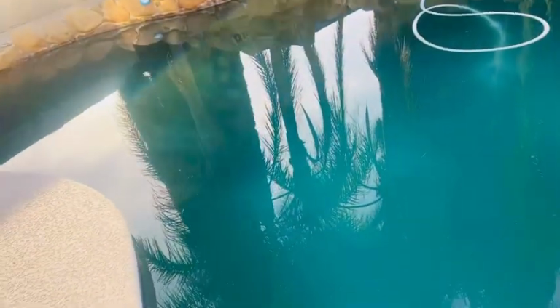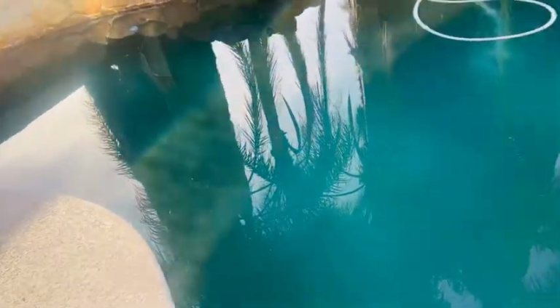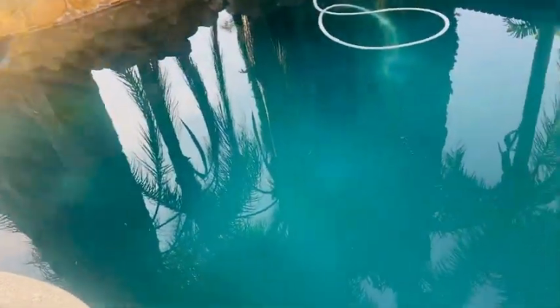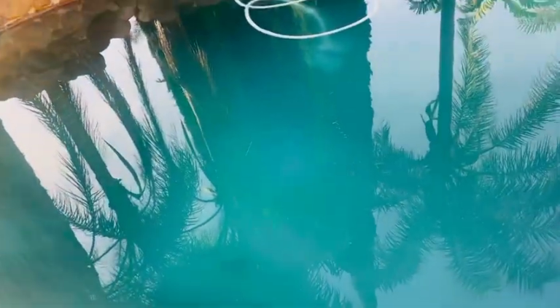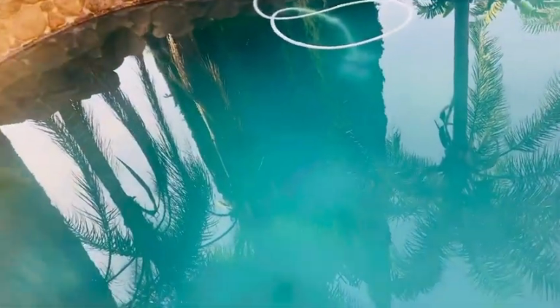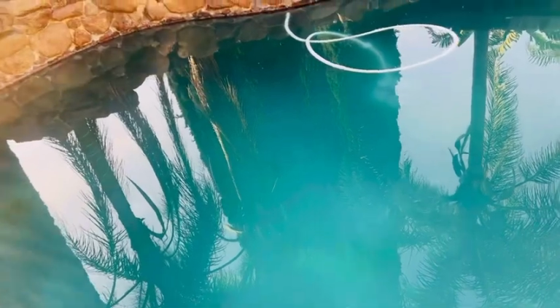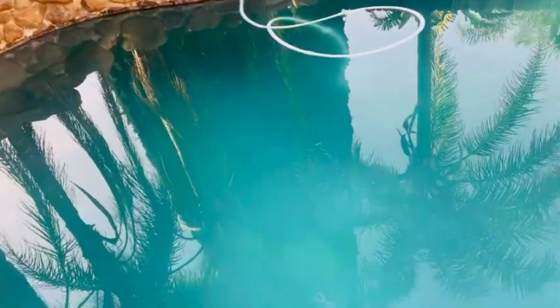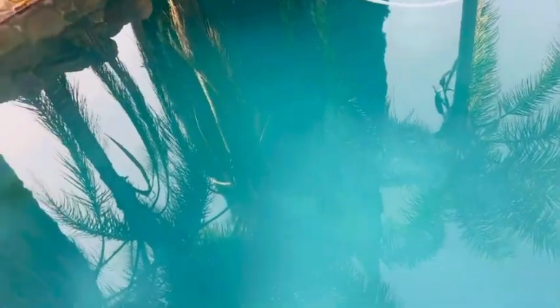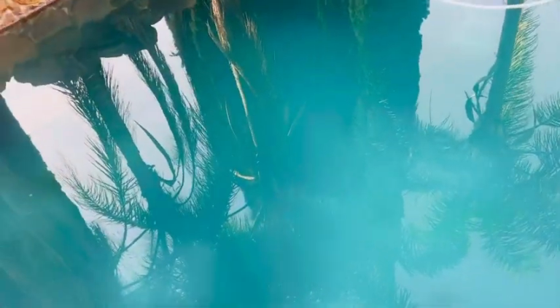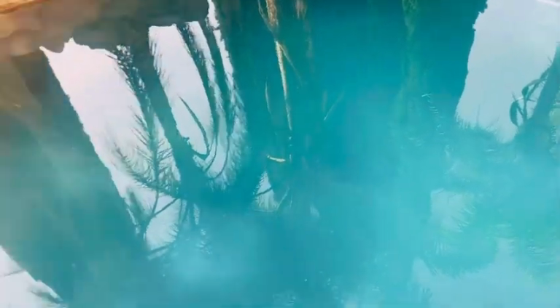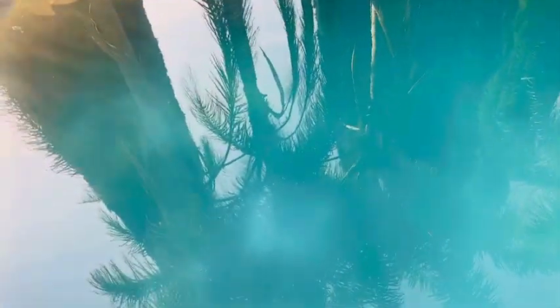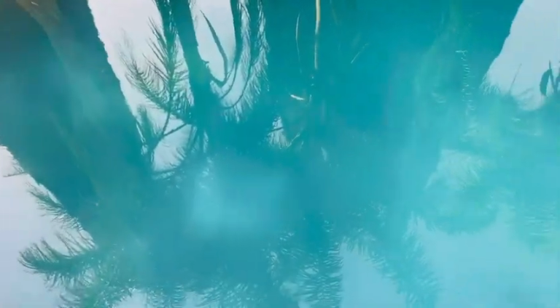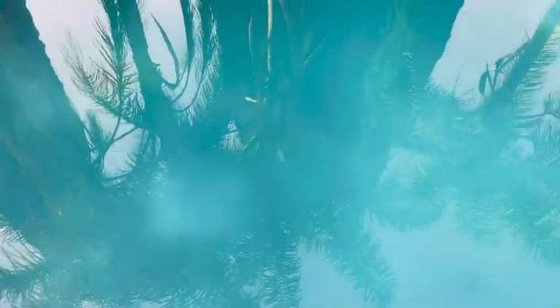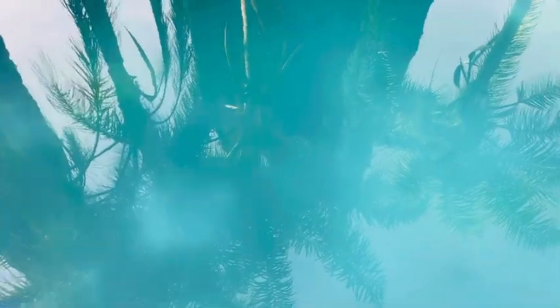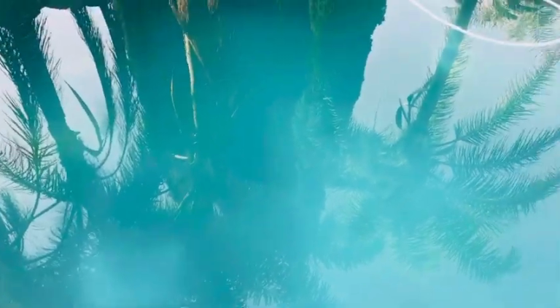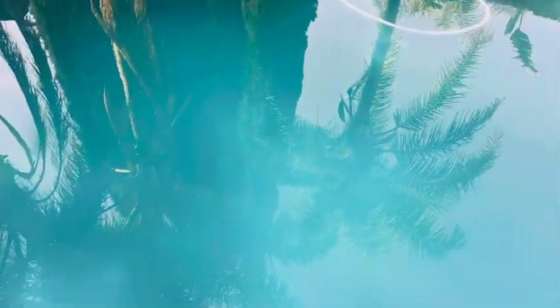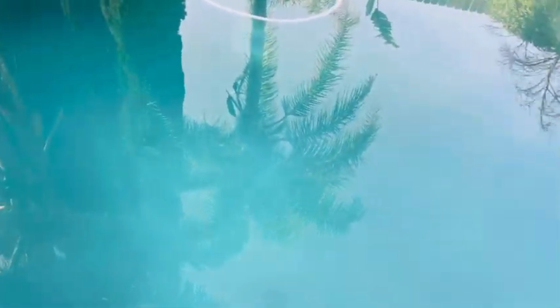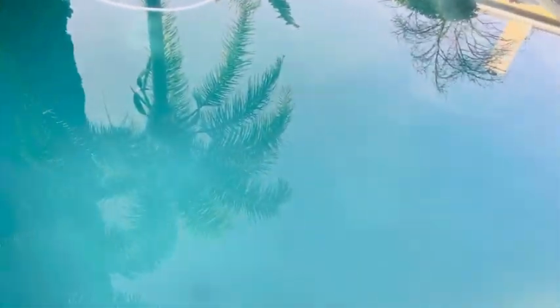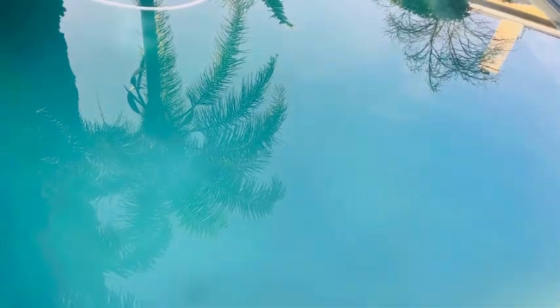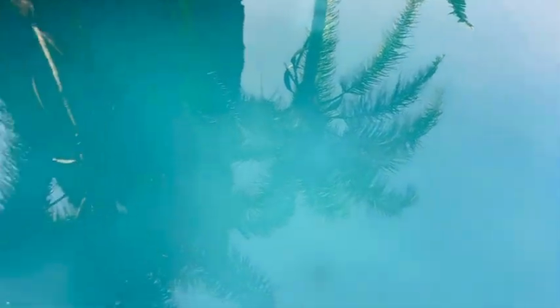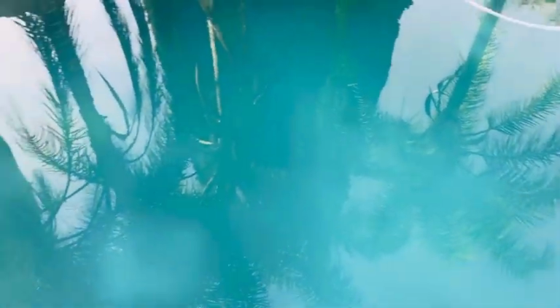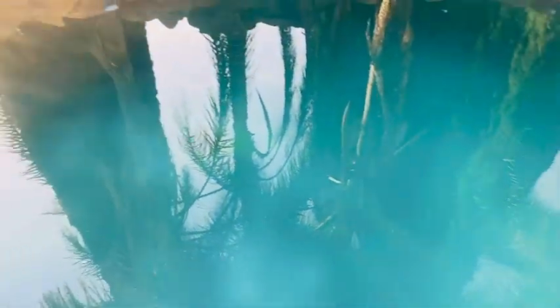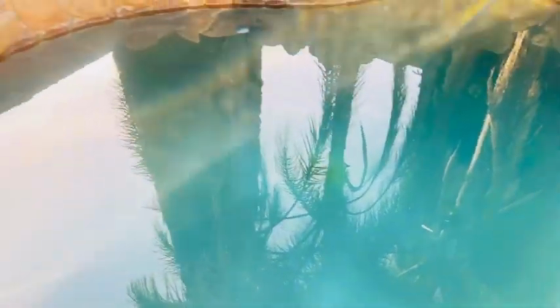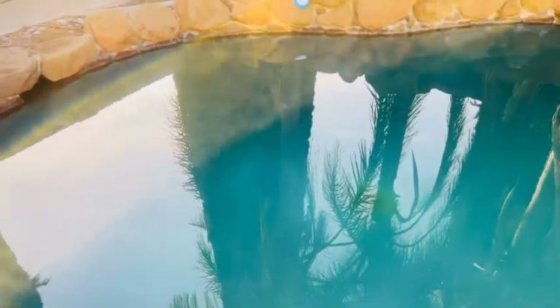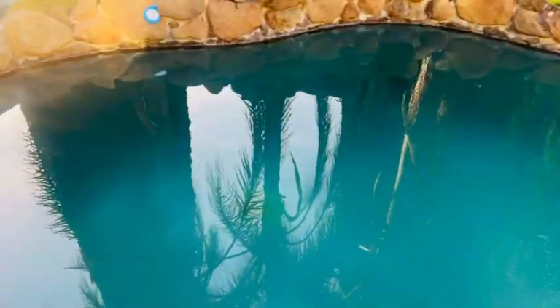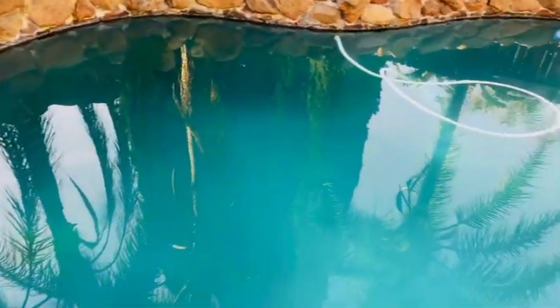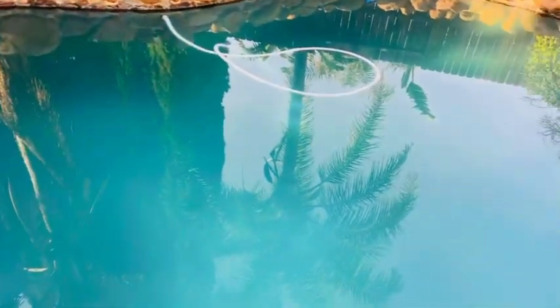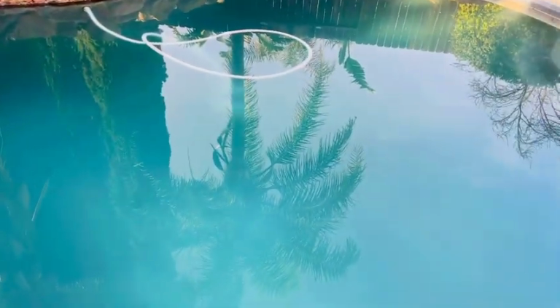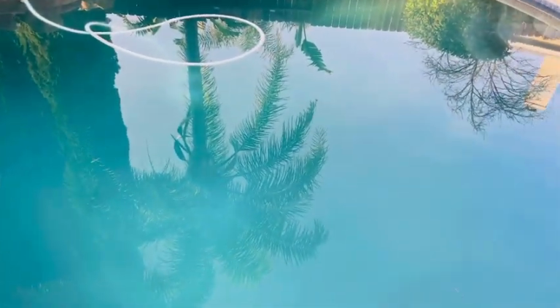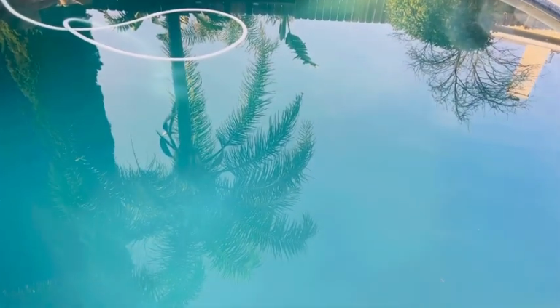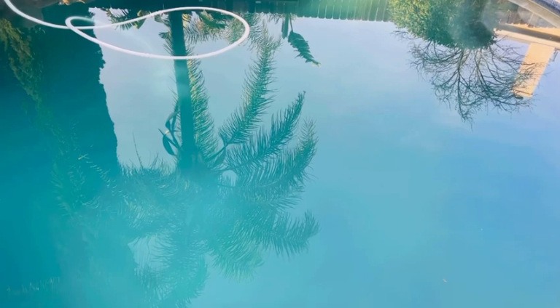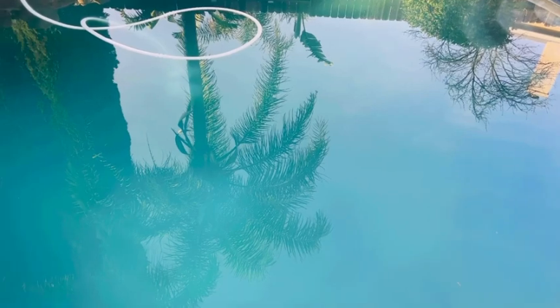I was amazed after seeing the result. See how clear the water is right now? It's totally blue right now. It was green all the way — you can see my clip earlier in the video.